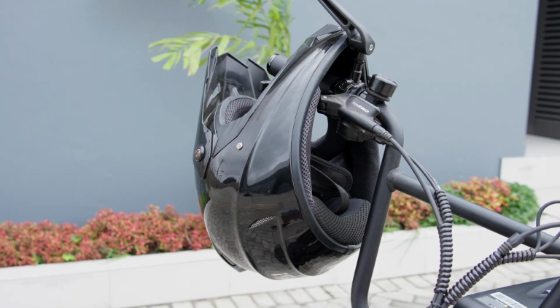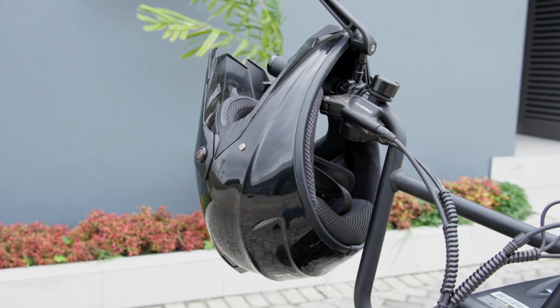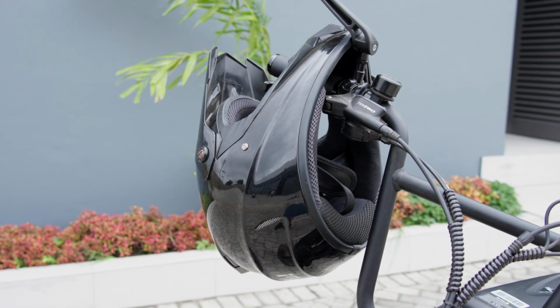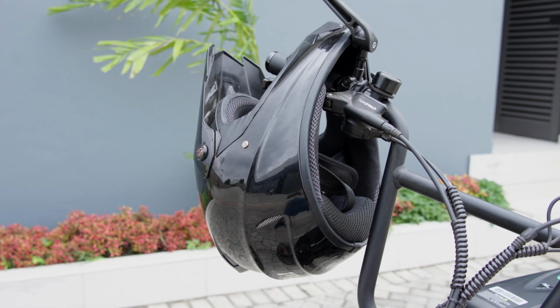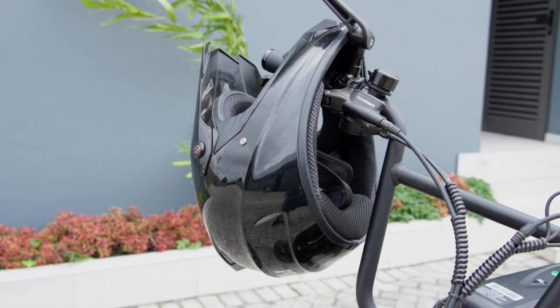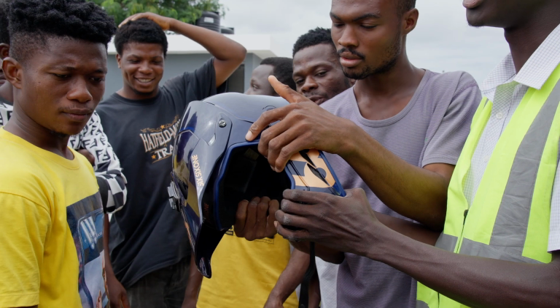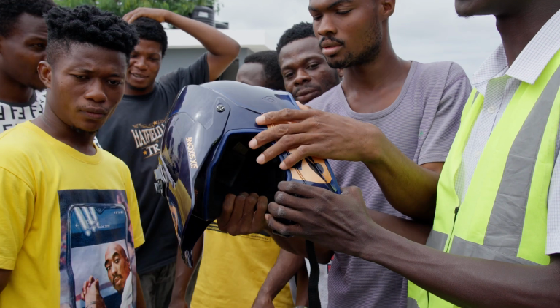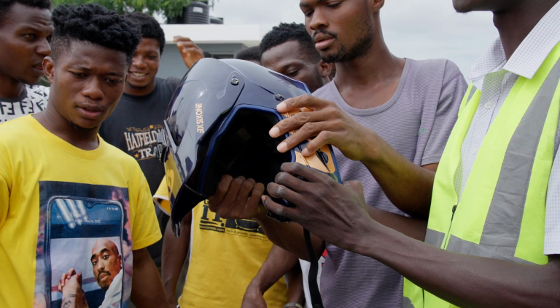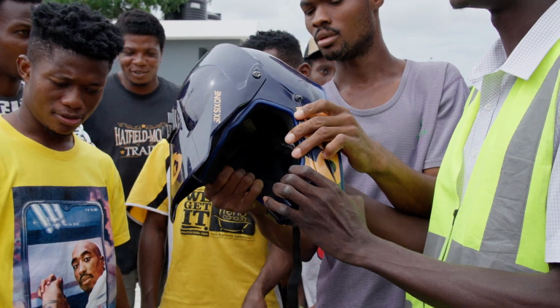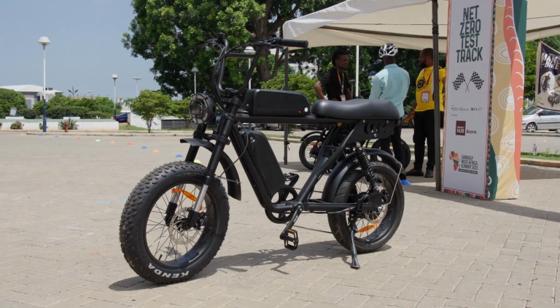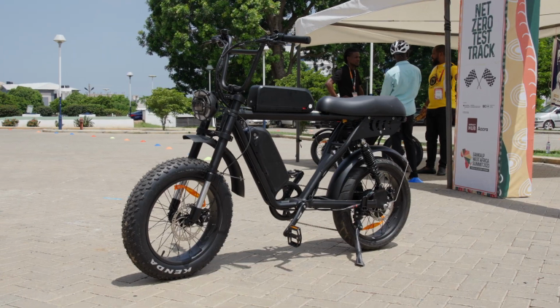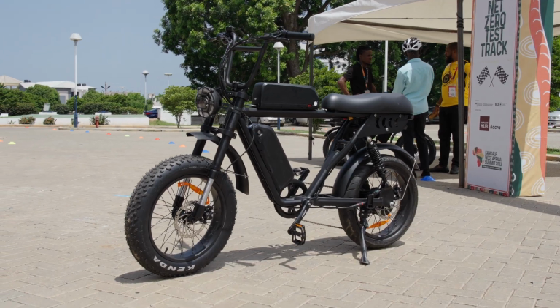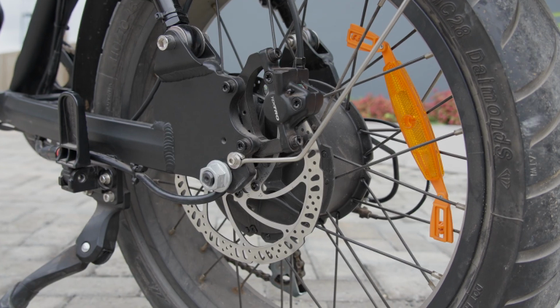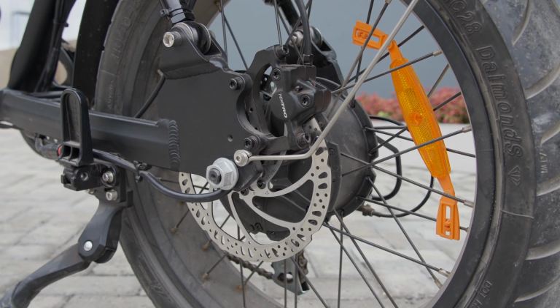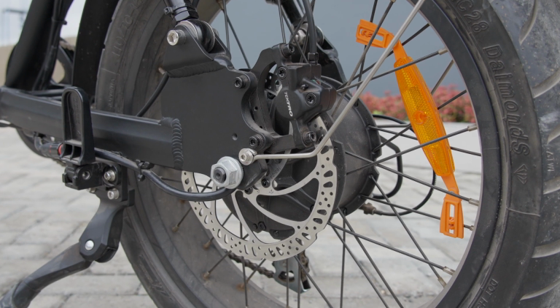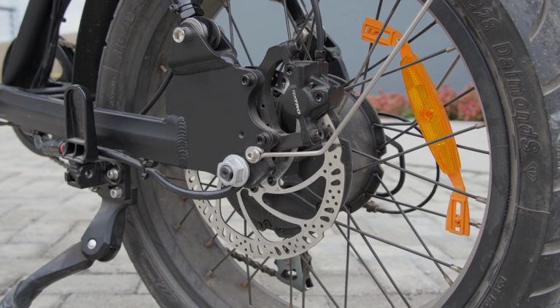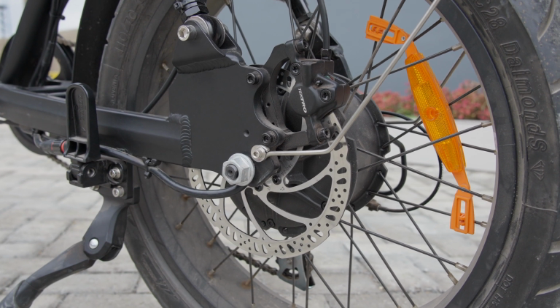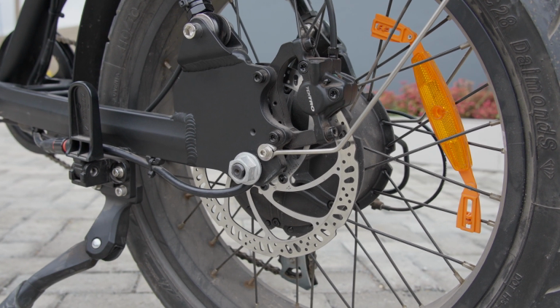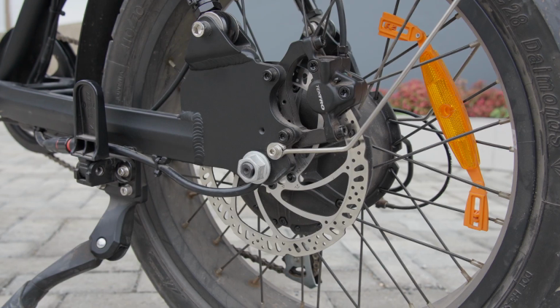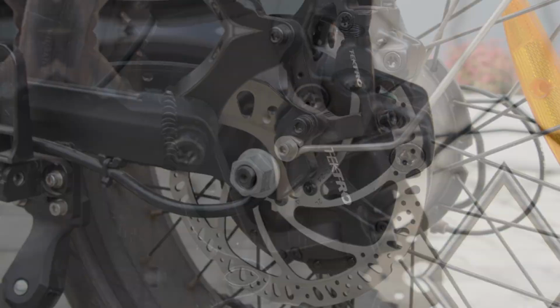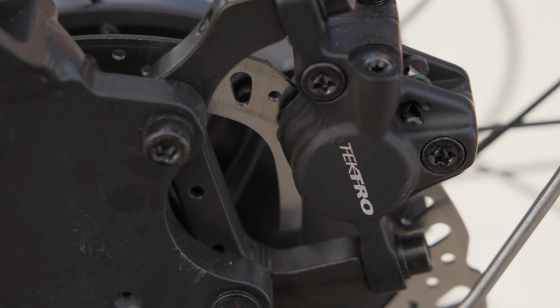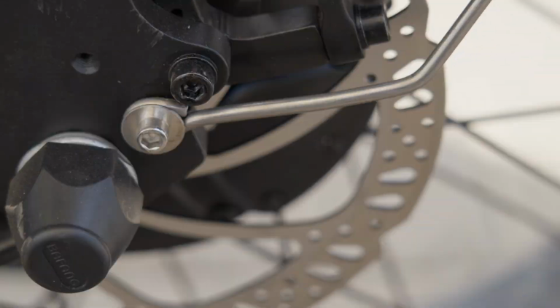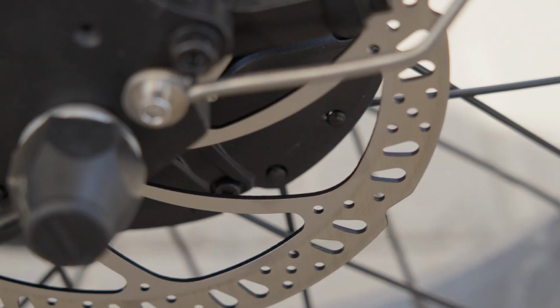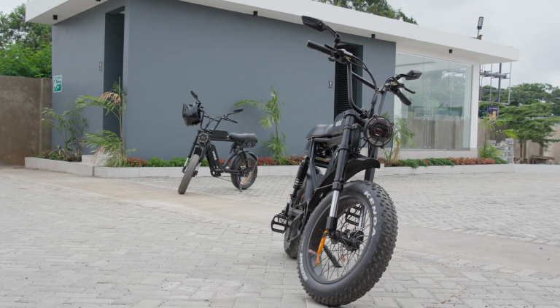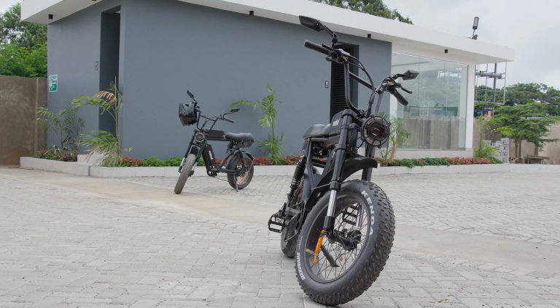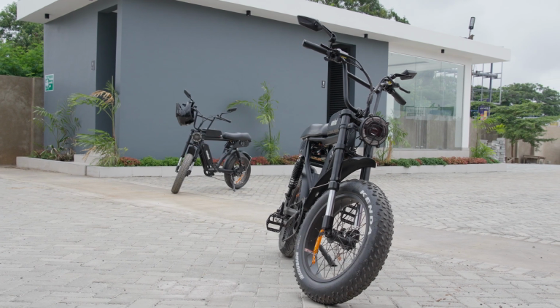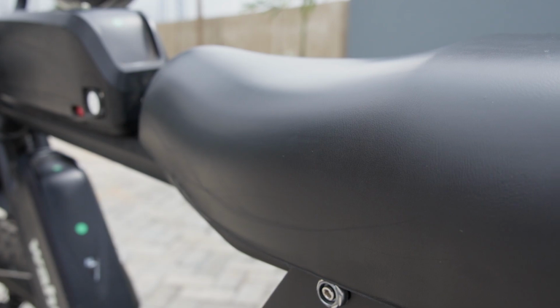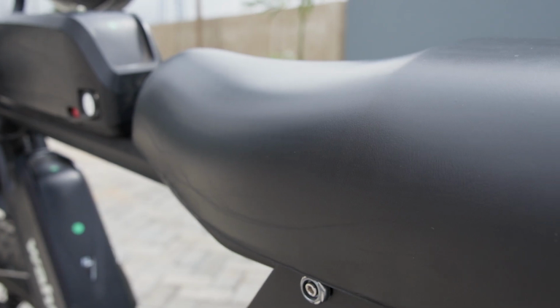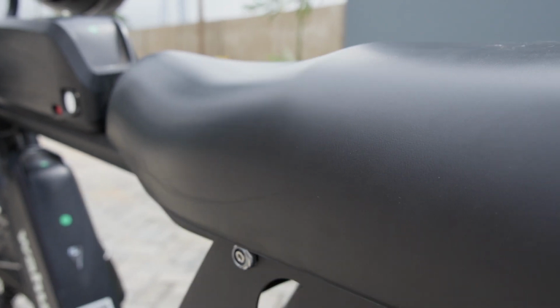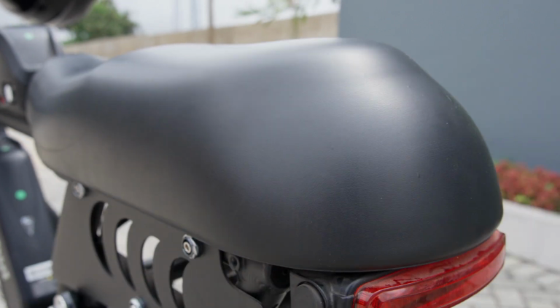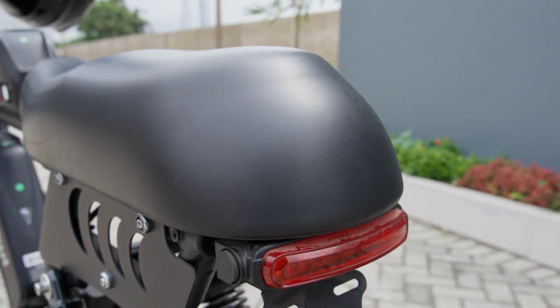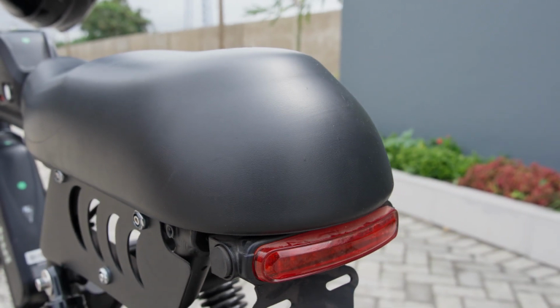Safety is our top priority at Wahoo. That's why we've equipped our bikes with cutting edge safety features including hydraulic disc brakes for unparalleled stopping power. The ergonomic design ensures maximum comfort and caters to riders of different heights.